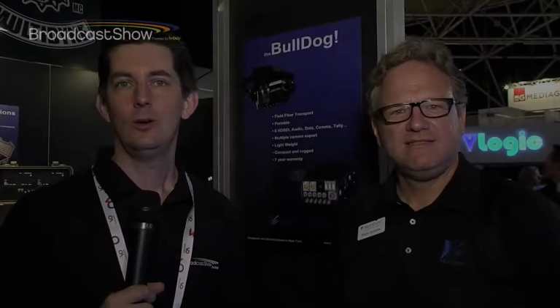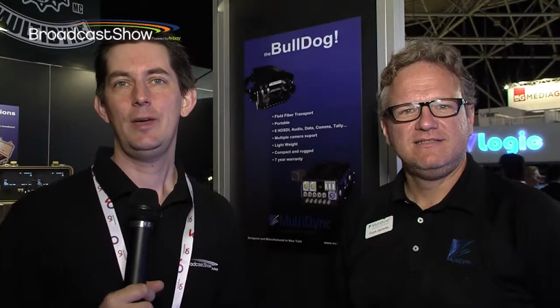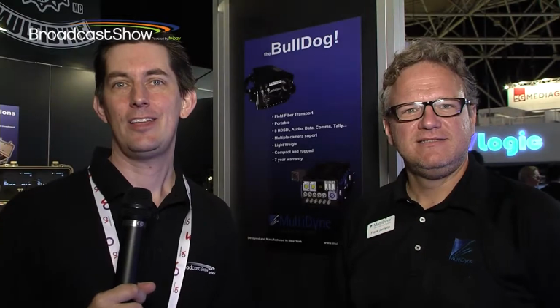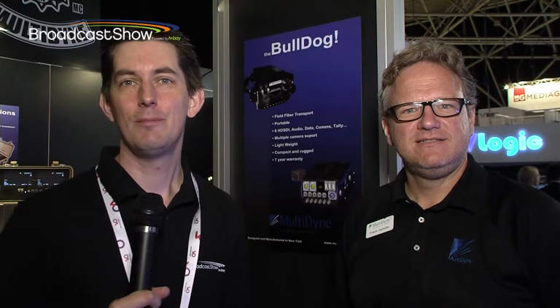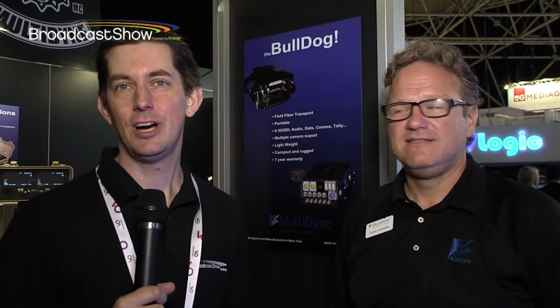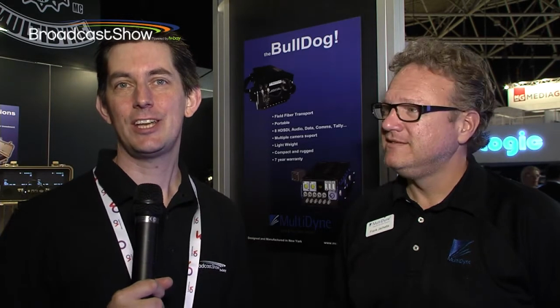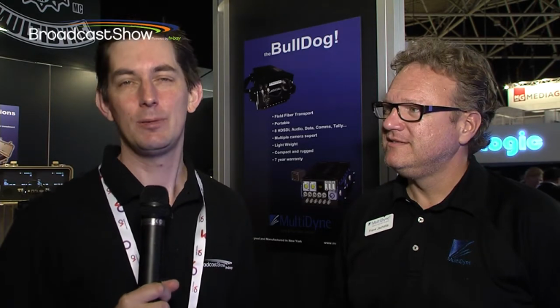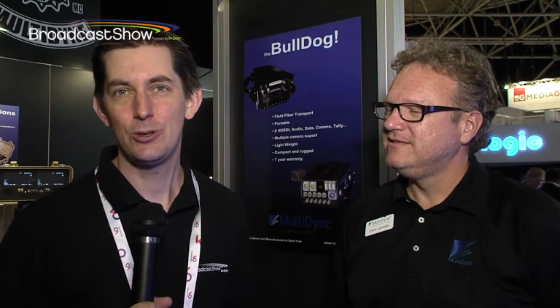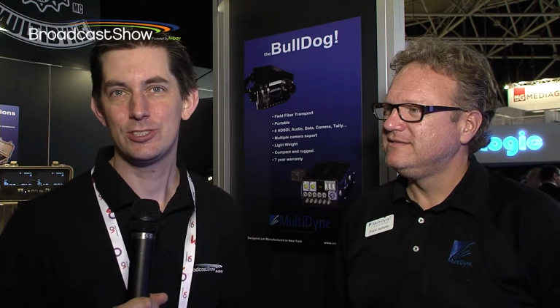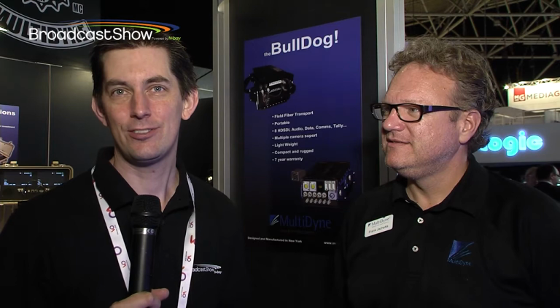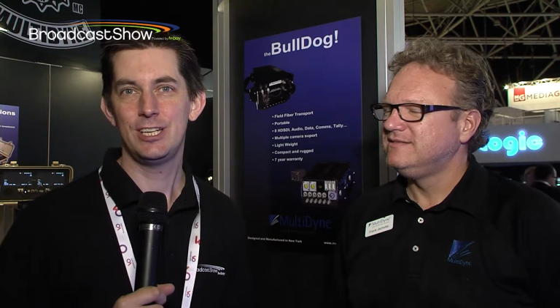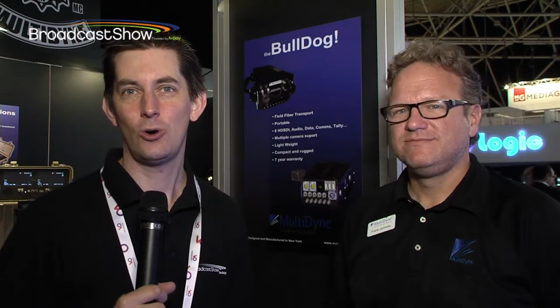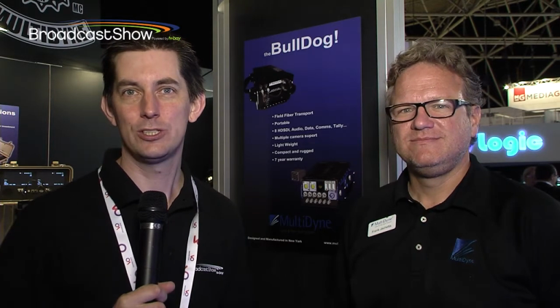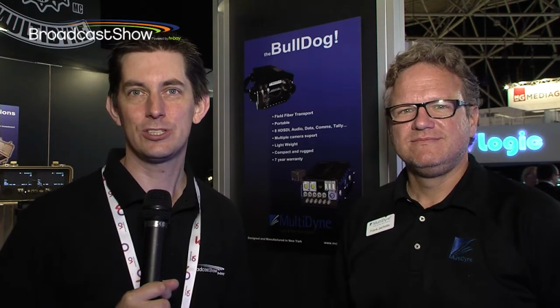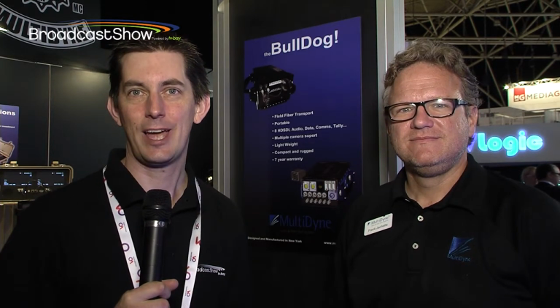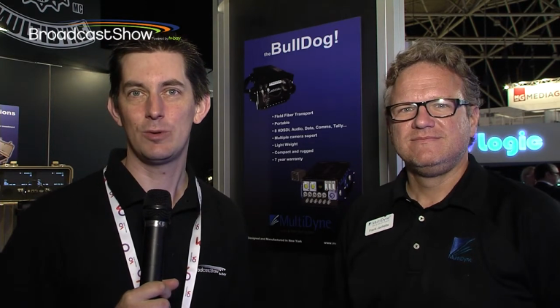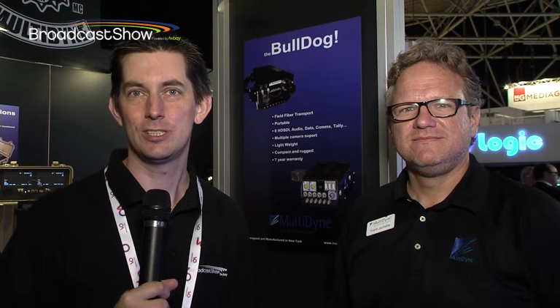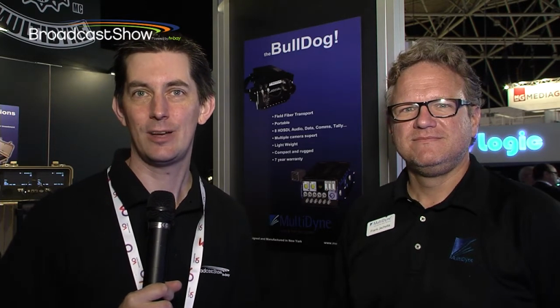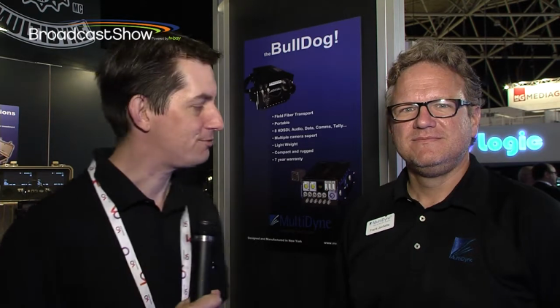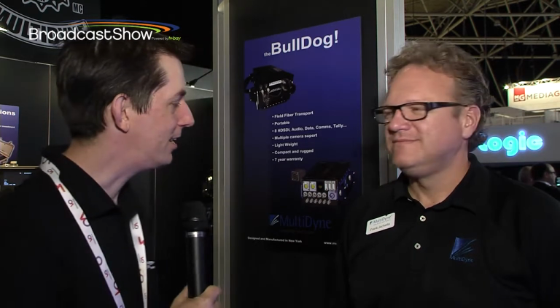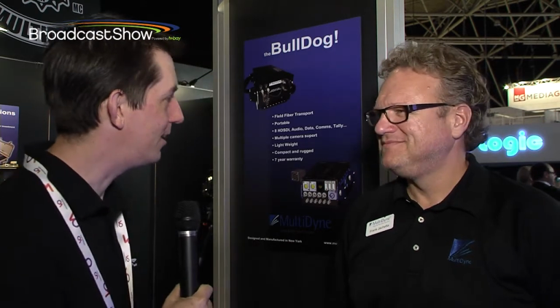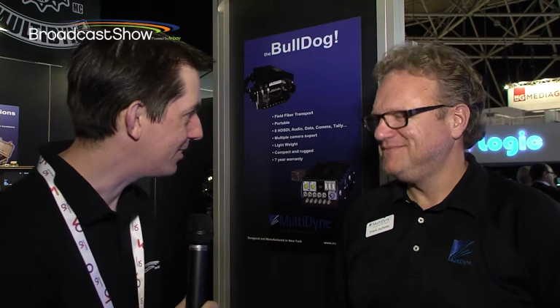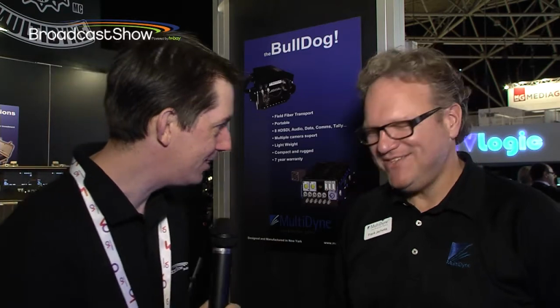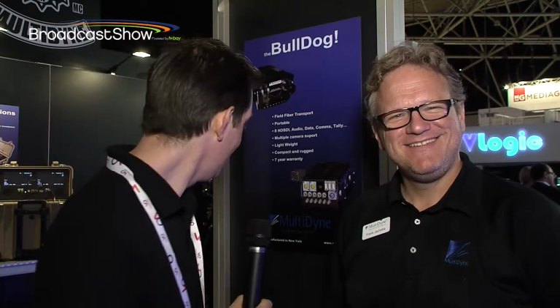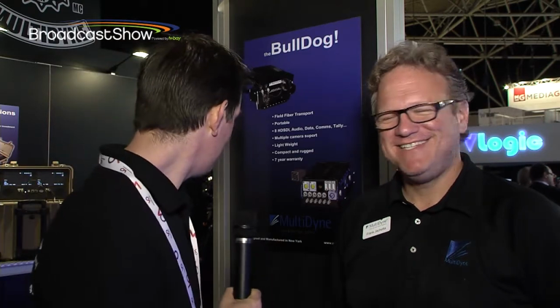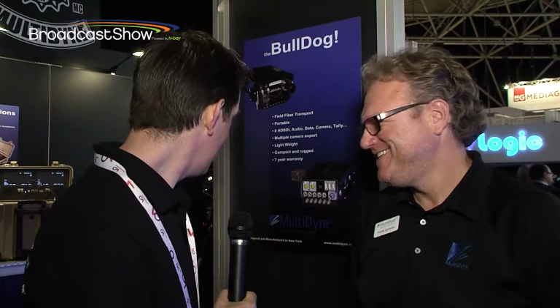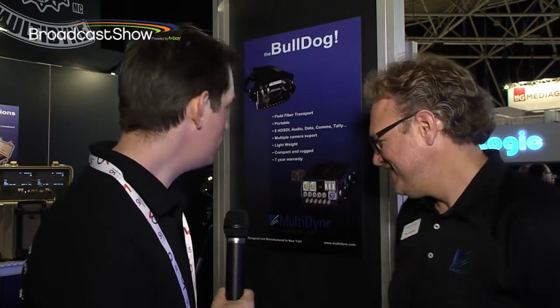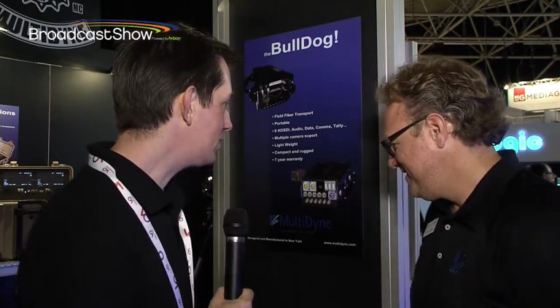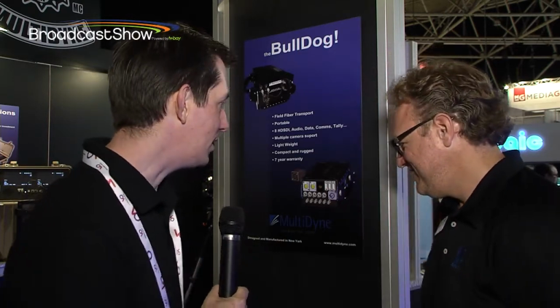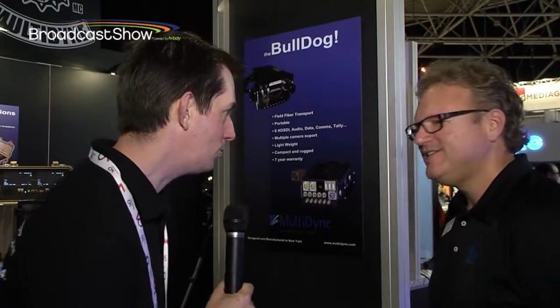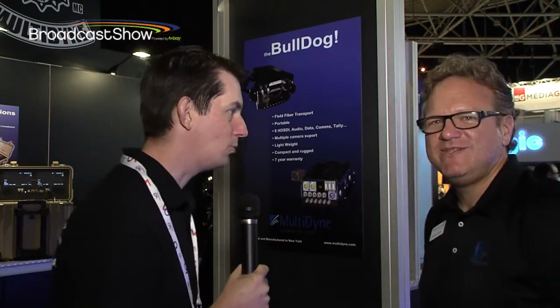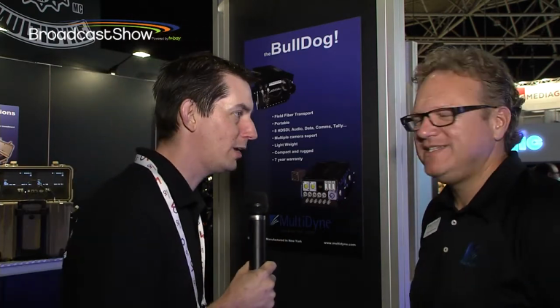I'm here at the Multidyne stand at IBC 2013. It's always good to catch up with Multidyne and we've got Frank here again. Good to see you. Now we've got some new products this year. We certainly do. What do we have?